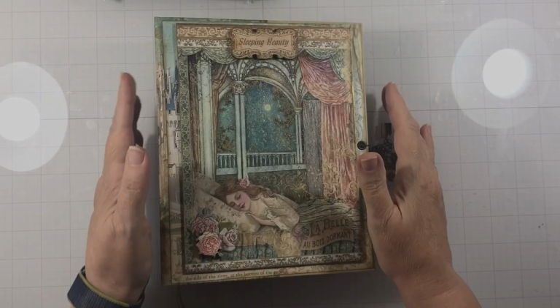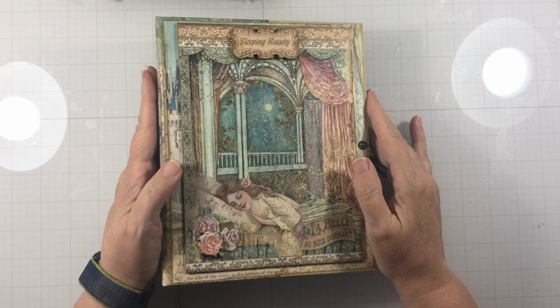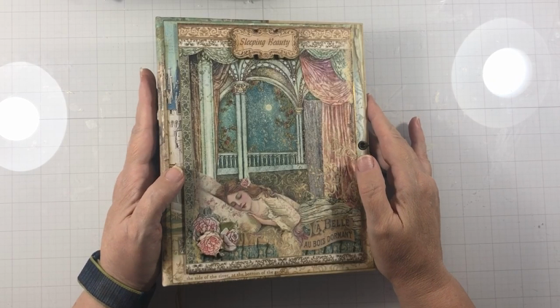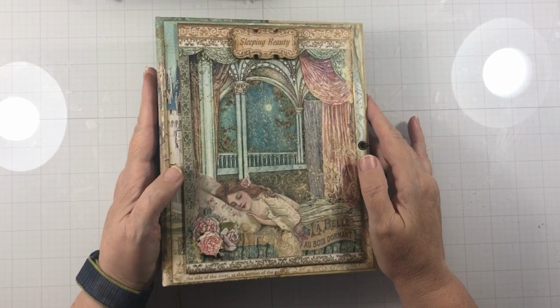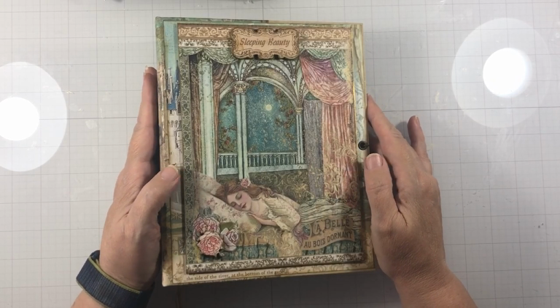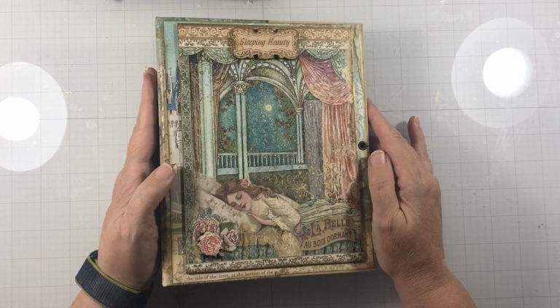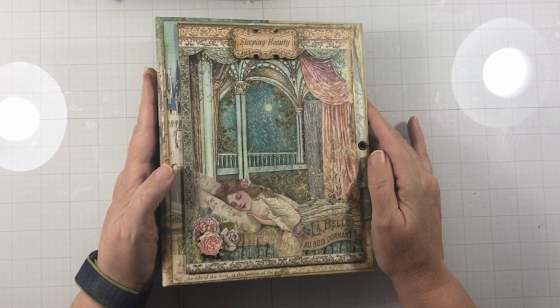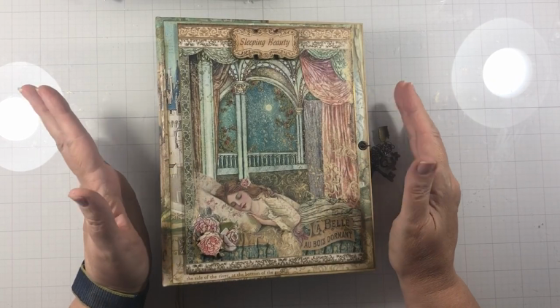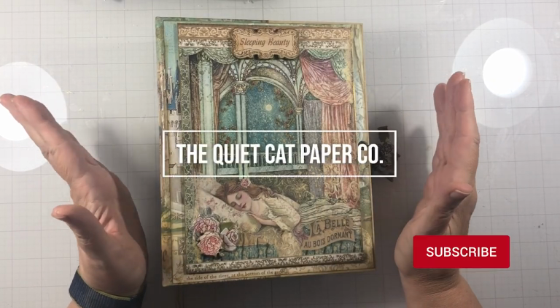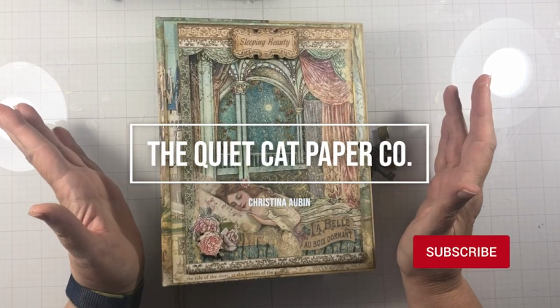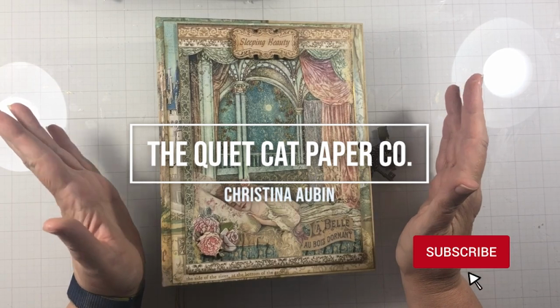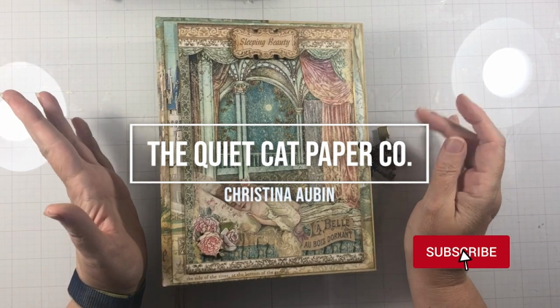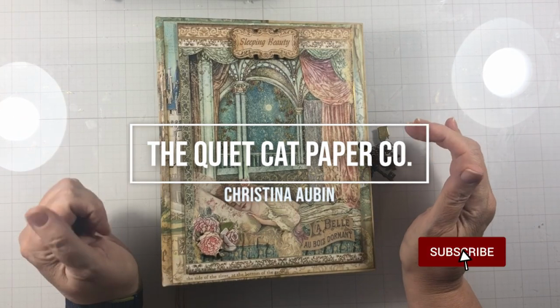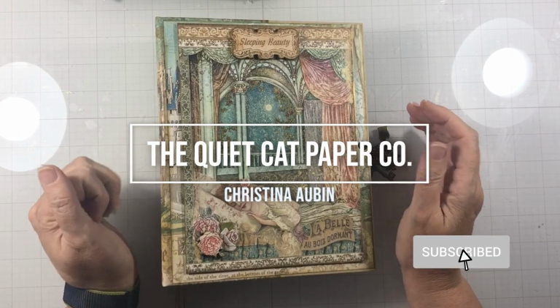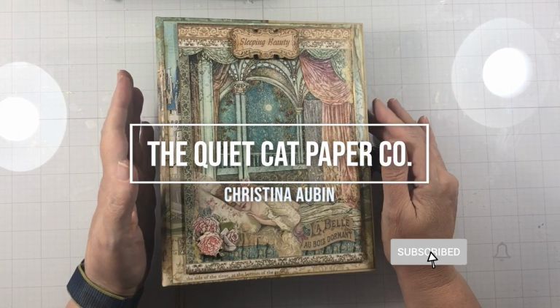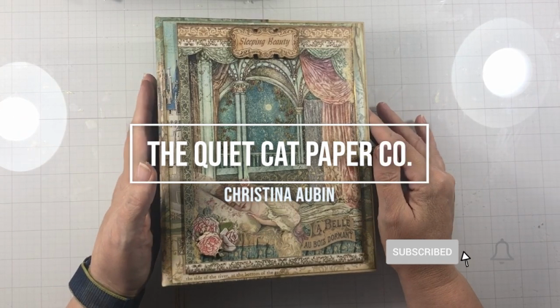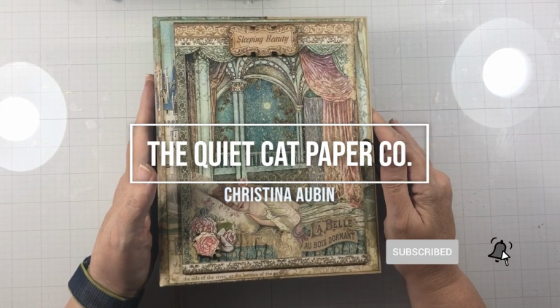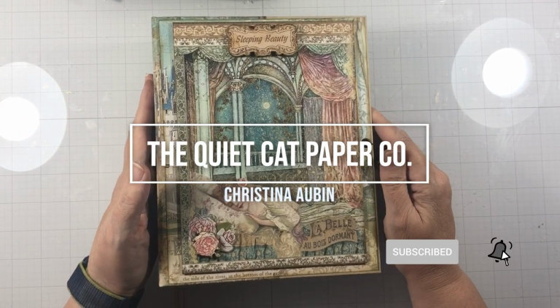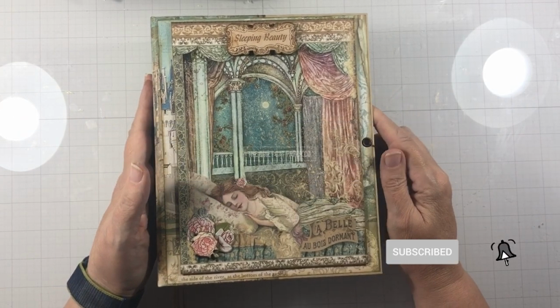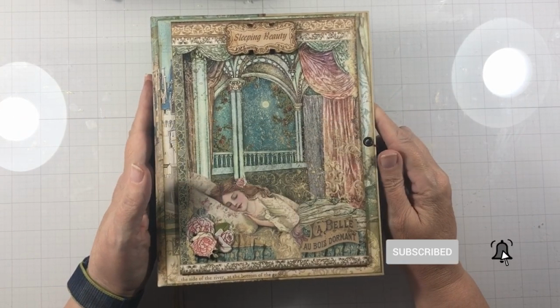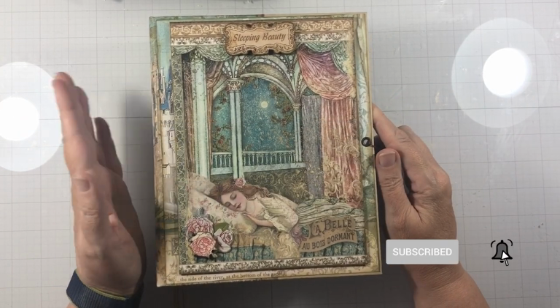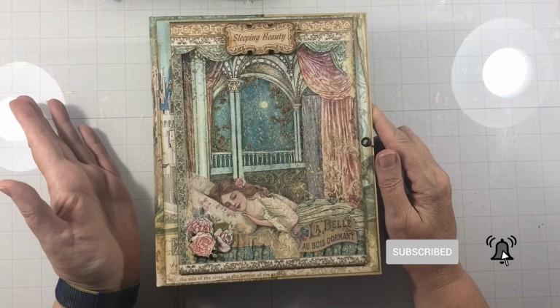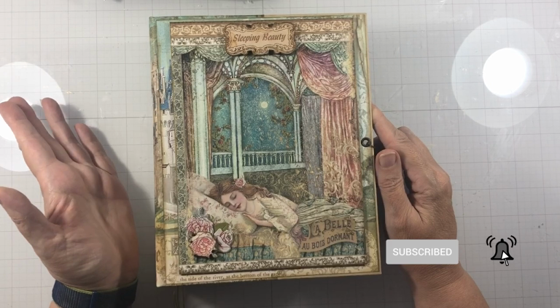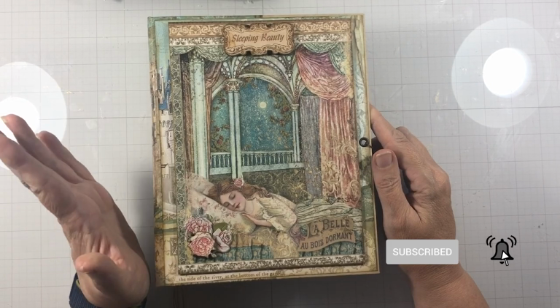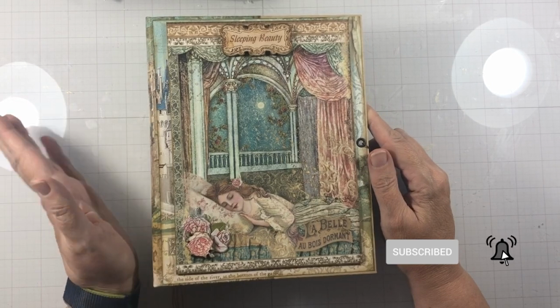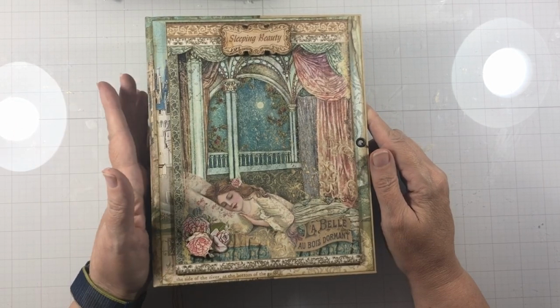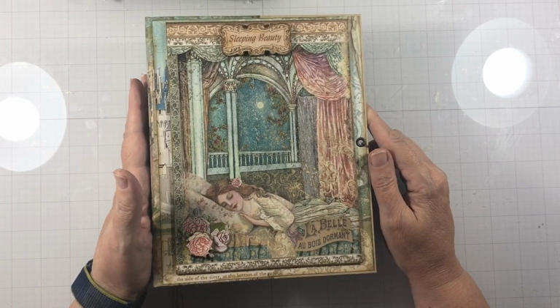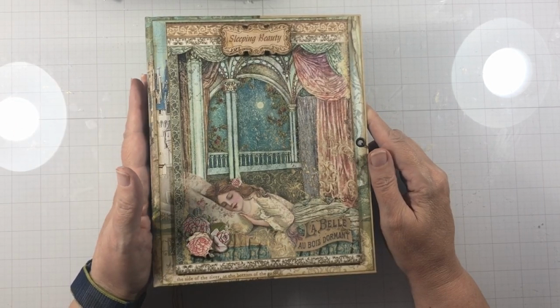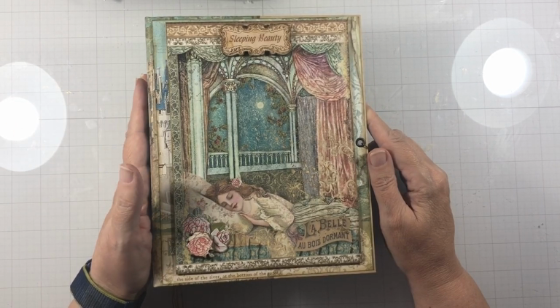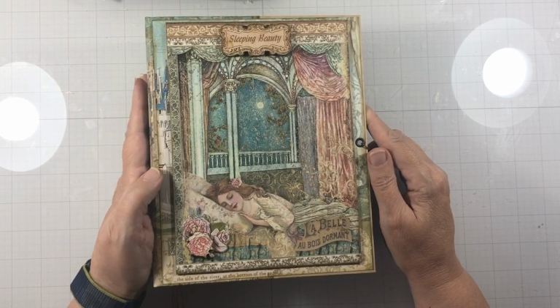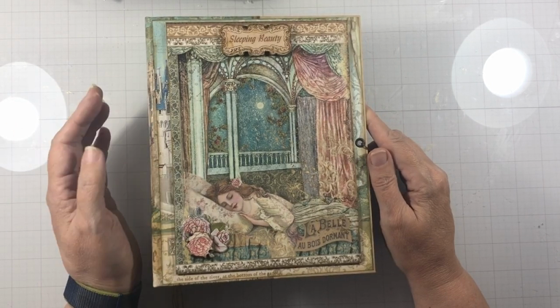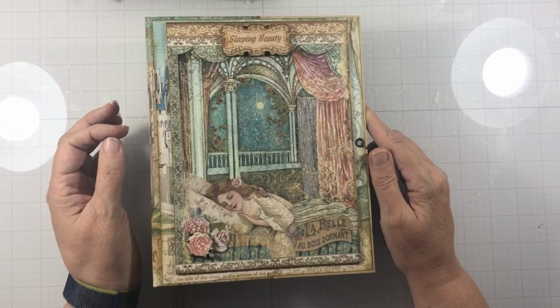Hi everybody! Welcome to a new project and welcome to my channel. This is Sleeping Beauty from Stamperia and we're making this beautiful book. This is a project for Scrap and Create and you can get all your supplies there.